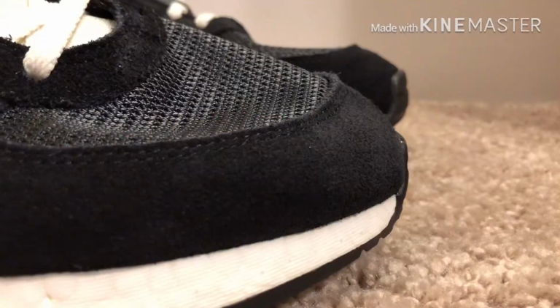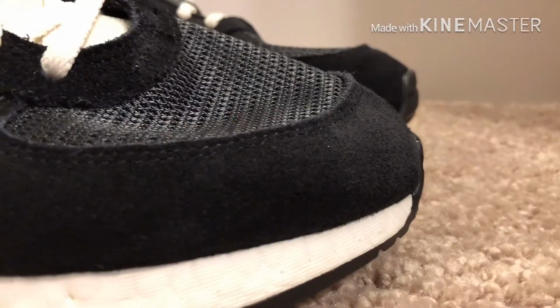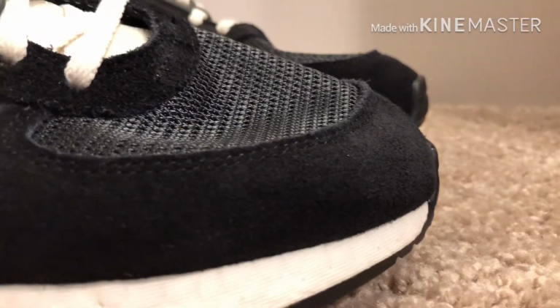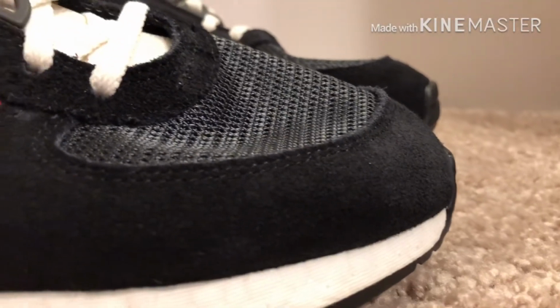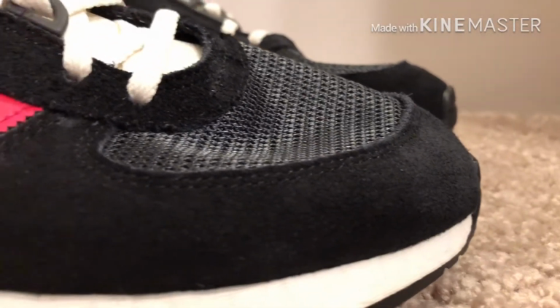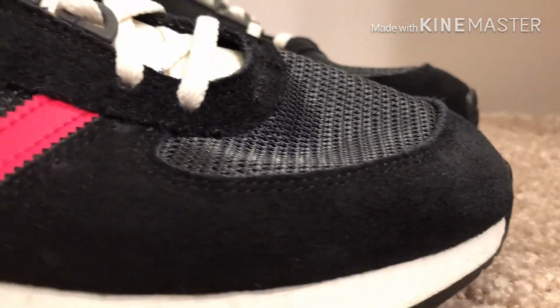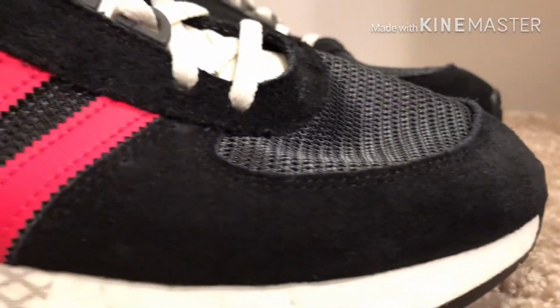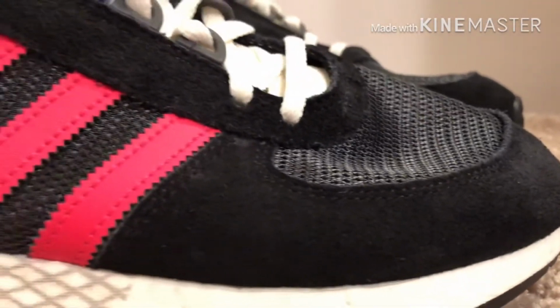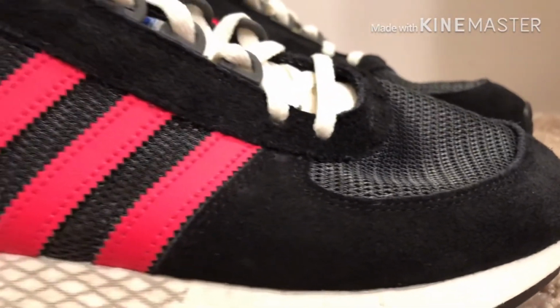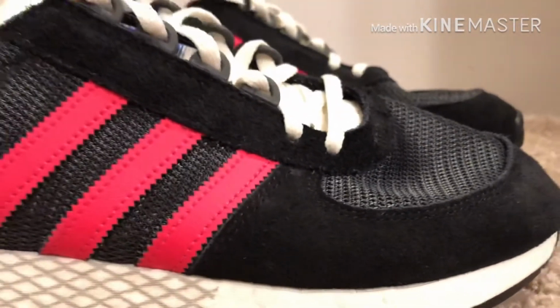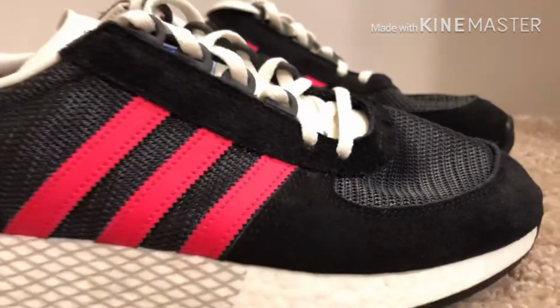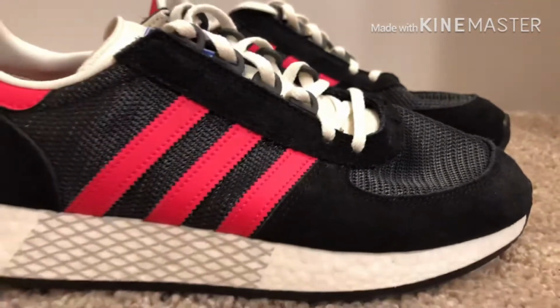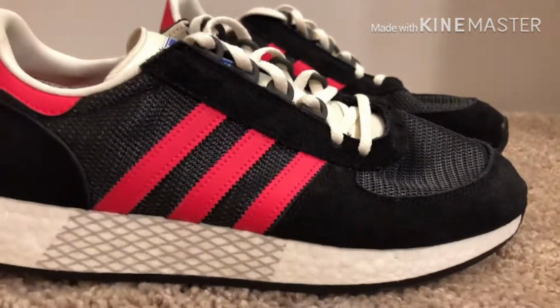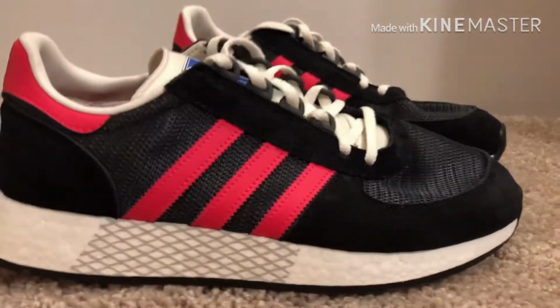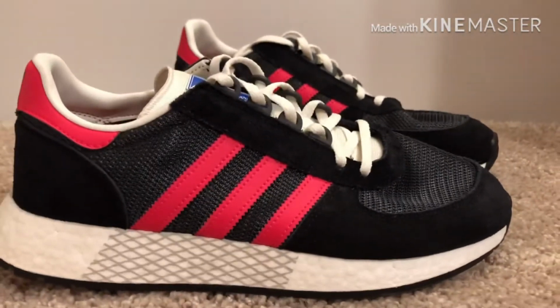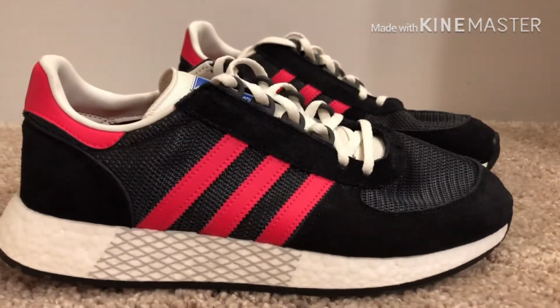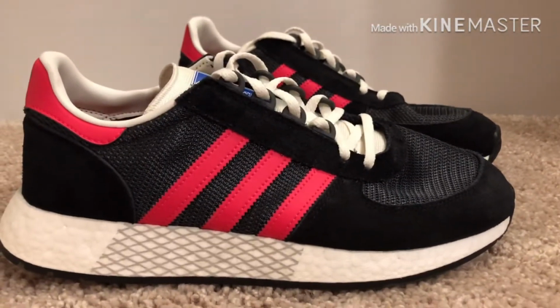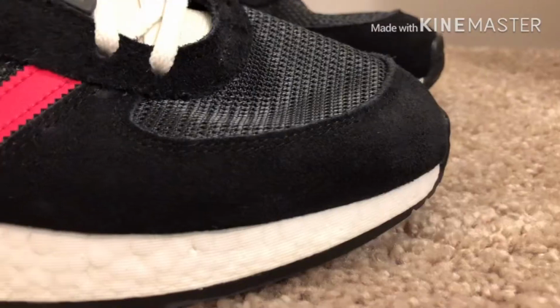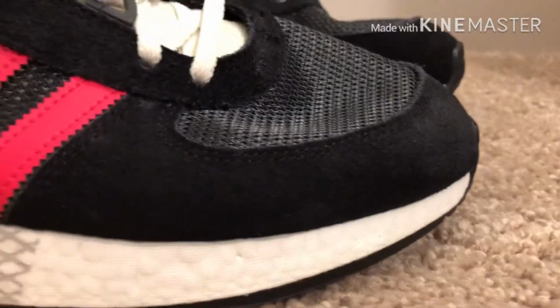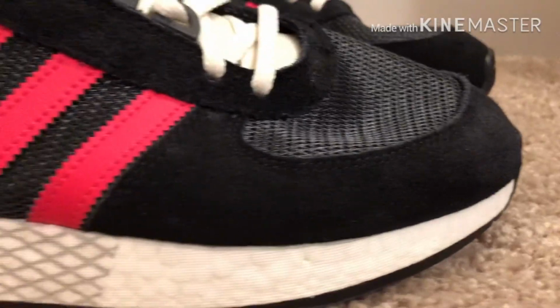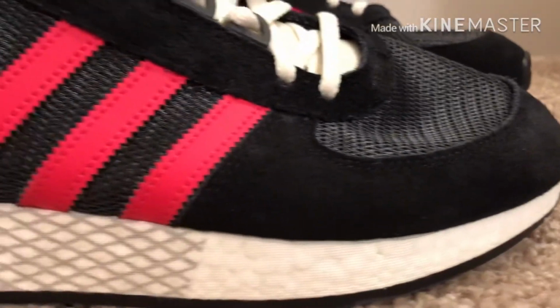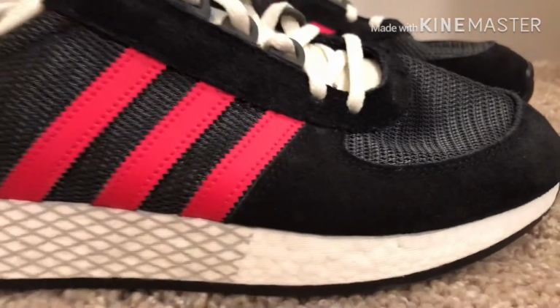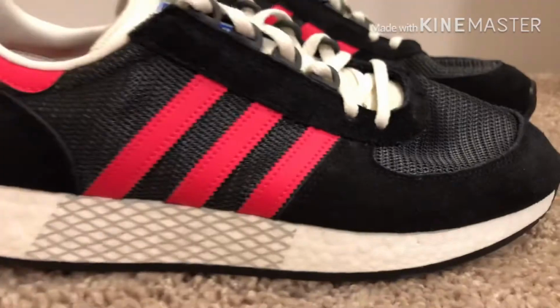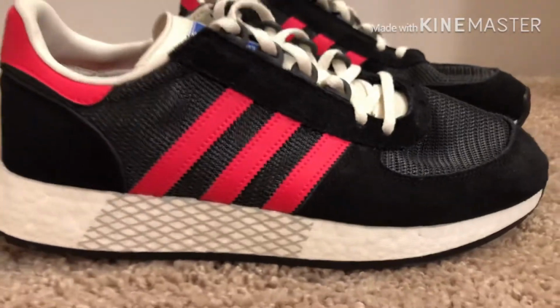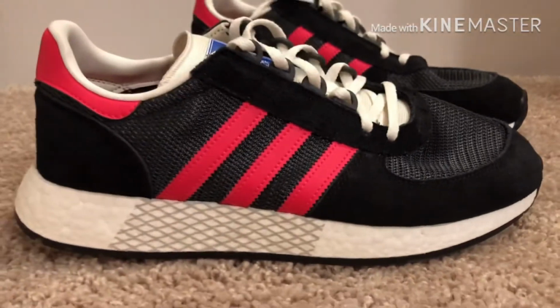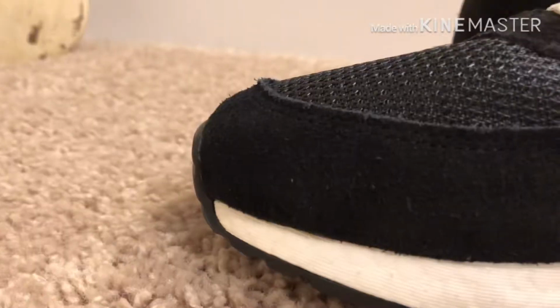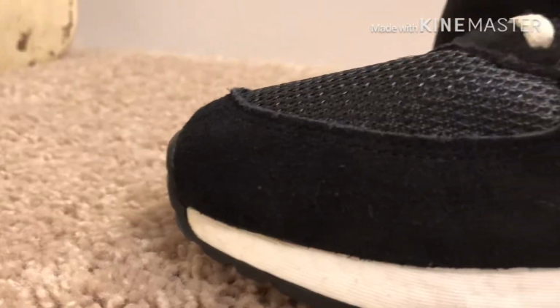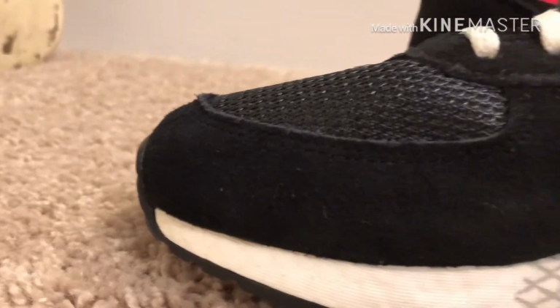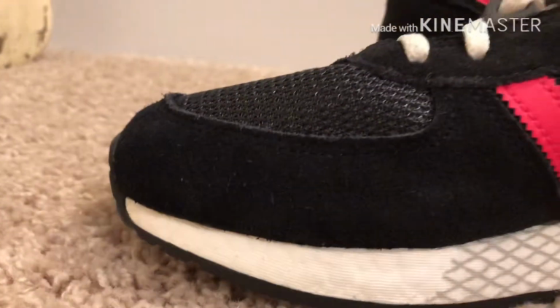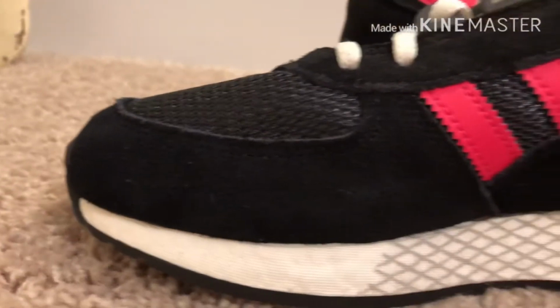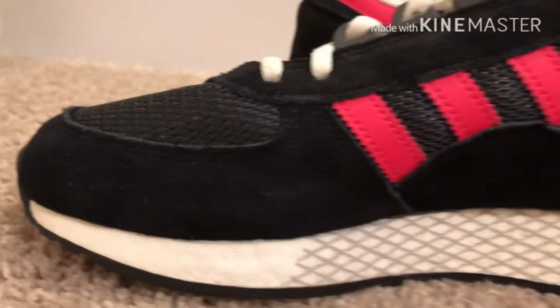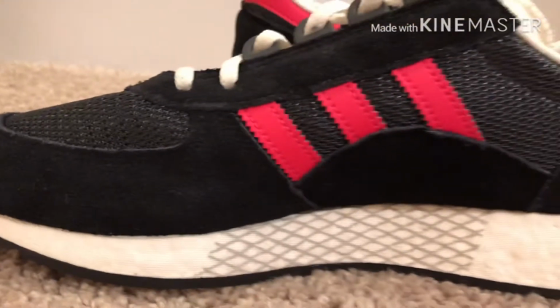I got these shoes at Ross for $40 and the resale on them is going for $100 to $240. I didn't even know that until I was starting this video, so I'm going to resell these. If you want to get these, link in description — $95.